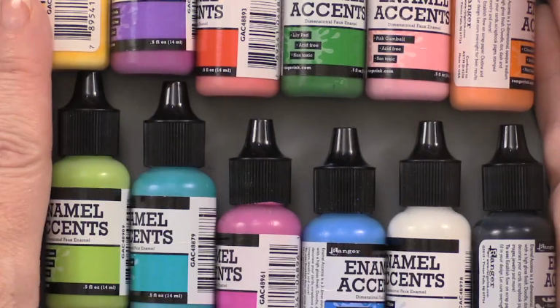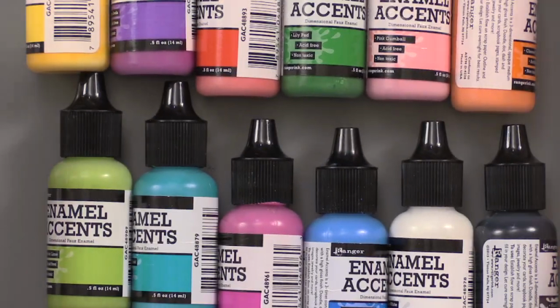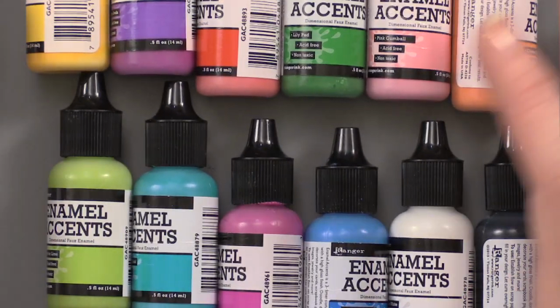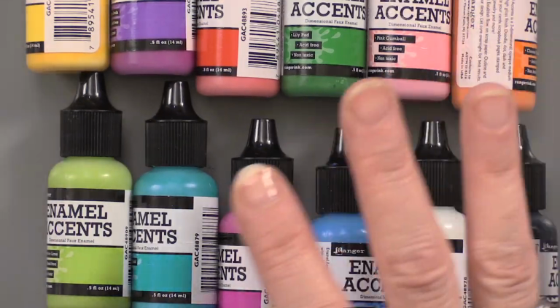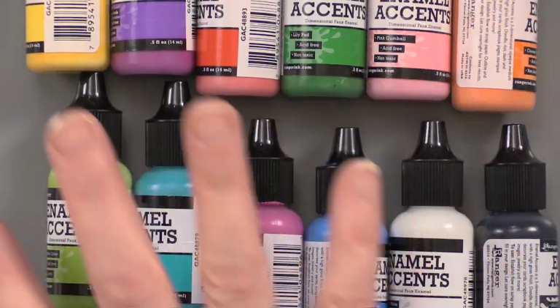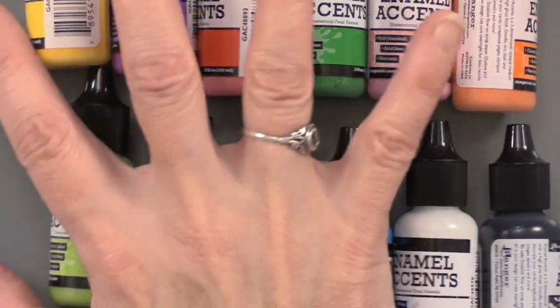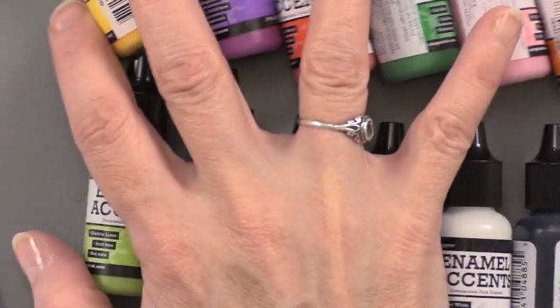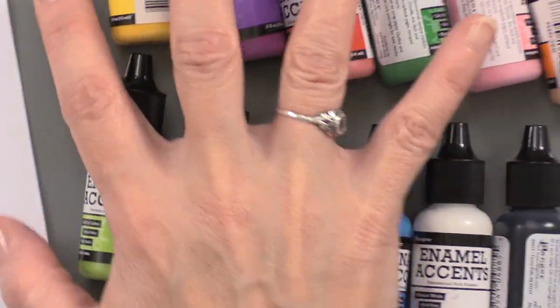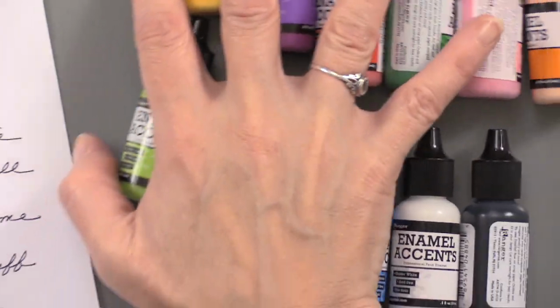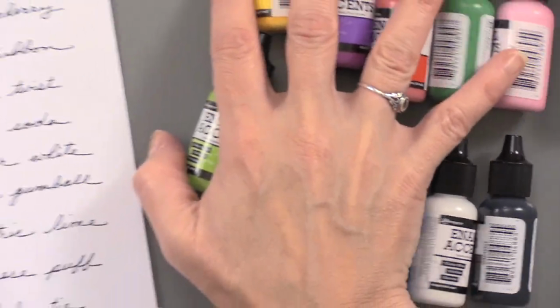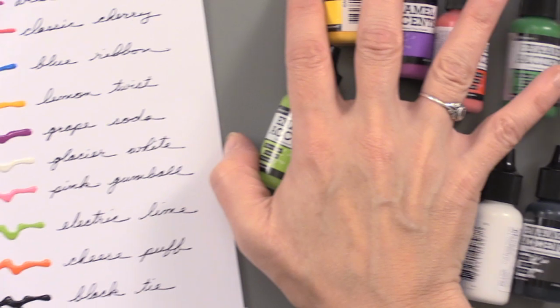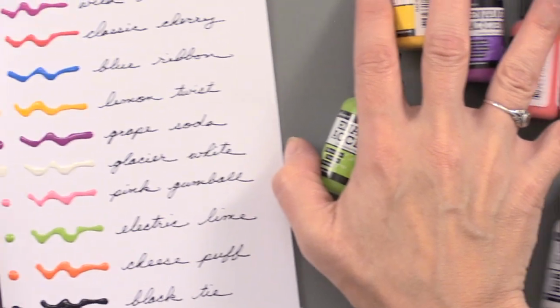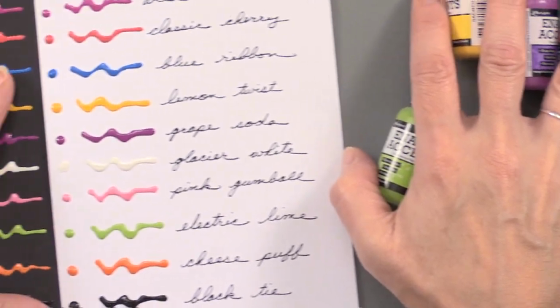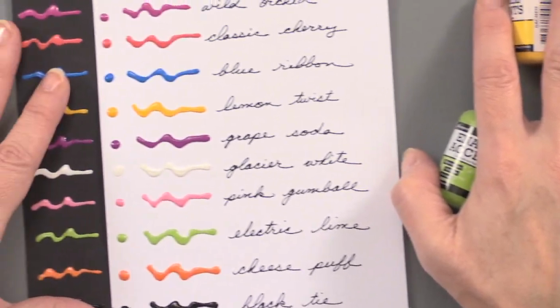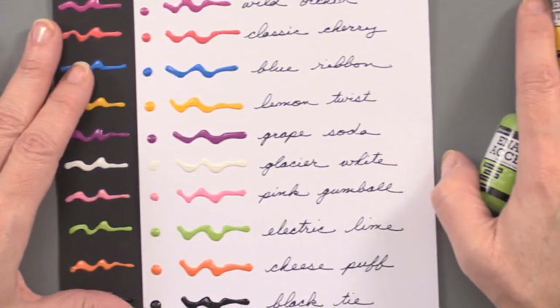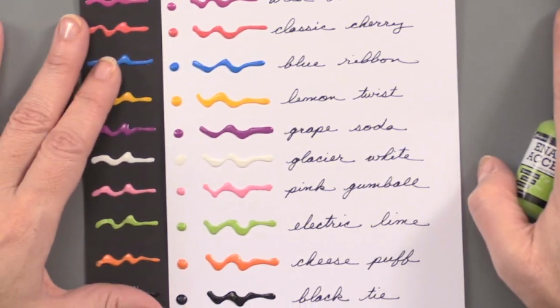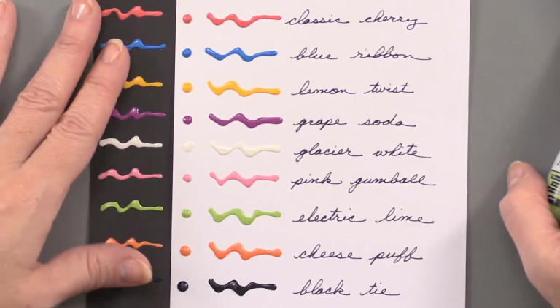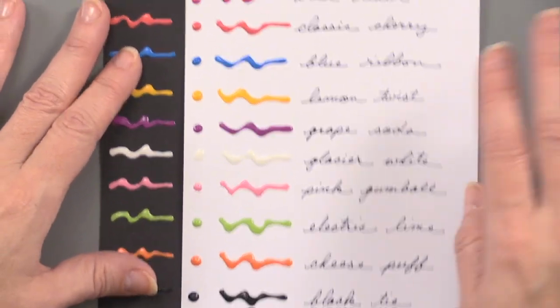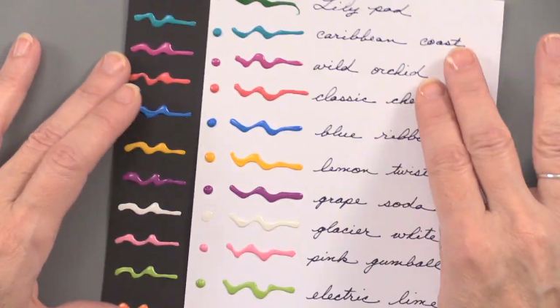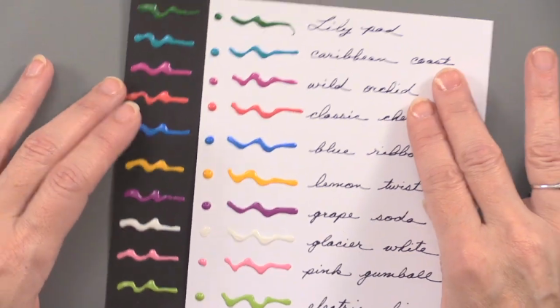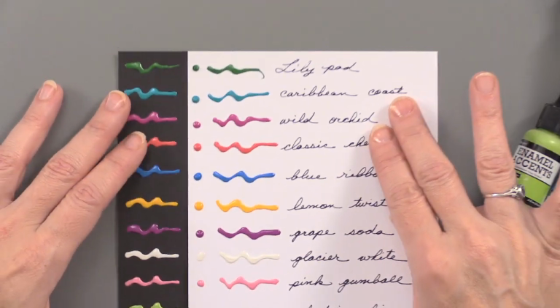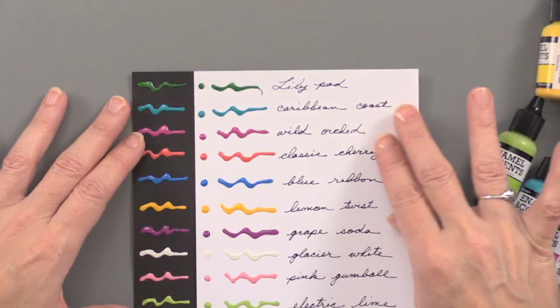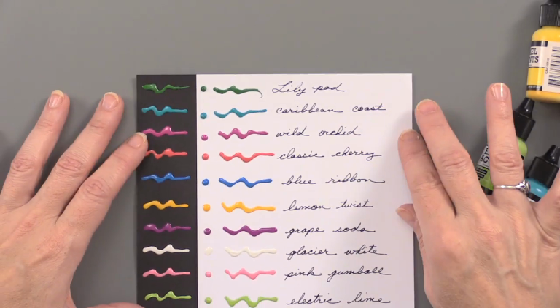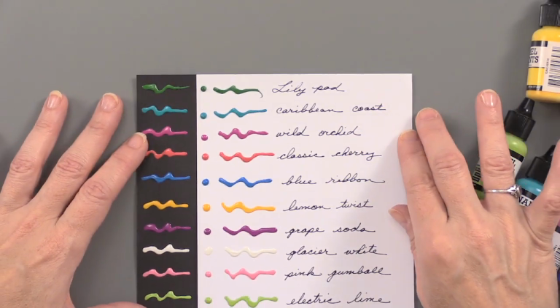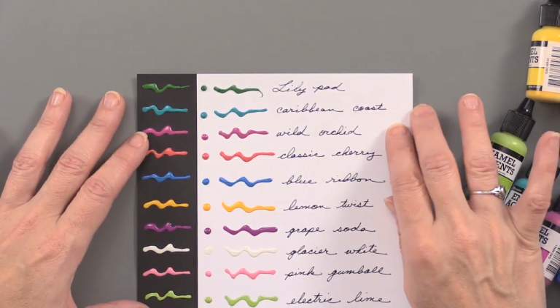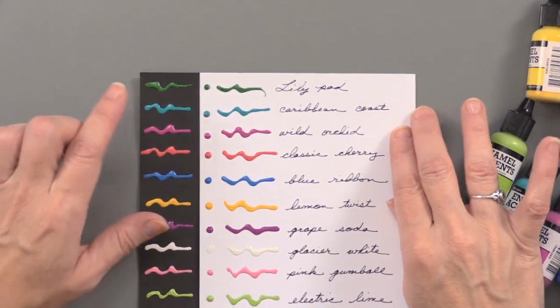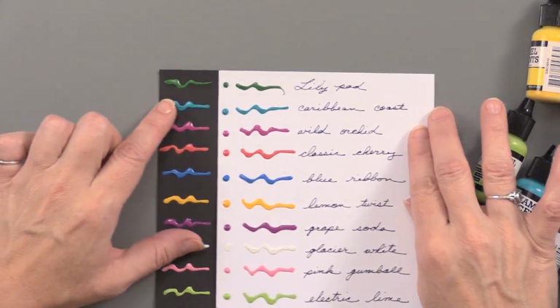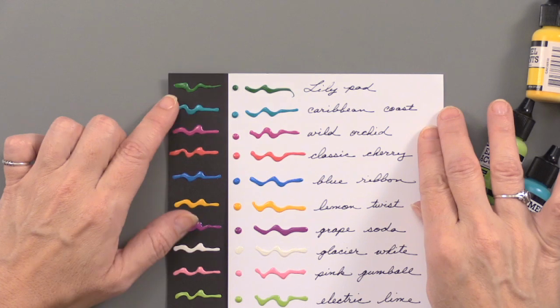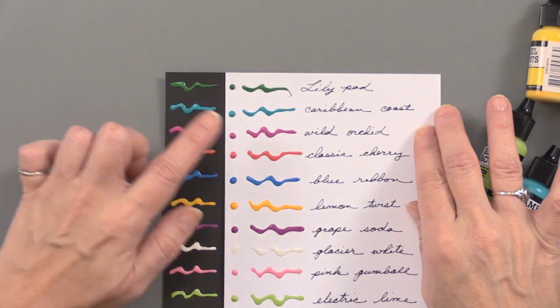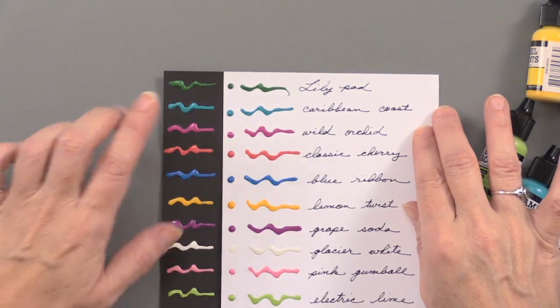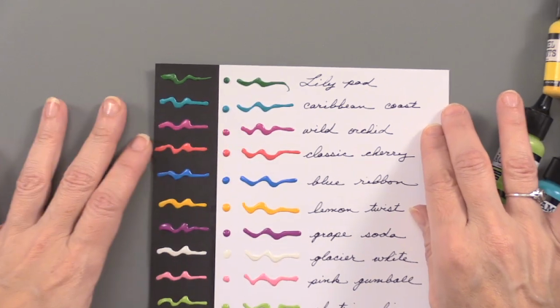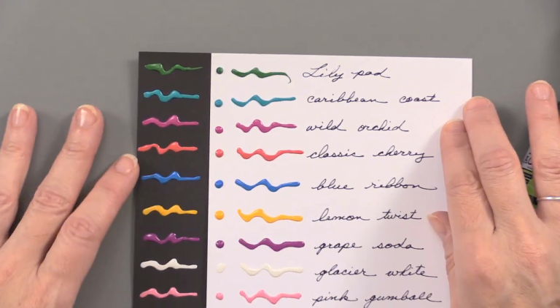This is super bright, but let me pull in my little sheet that I created here with all of the enamel accents. Here's all of the colors that you're getting — you can see them here on black and on white.